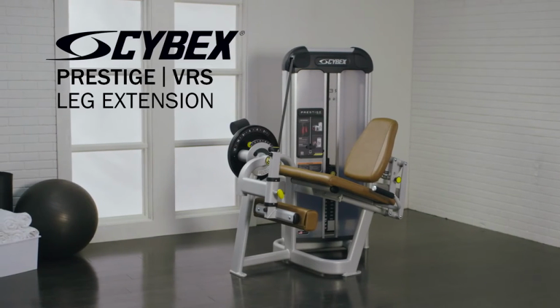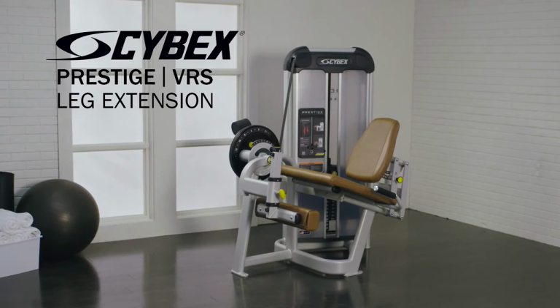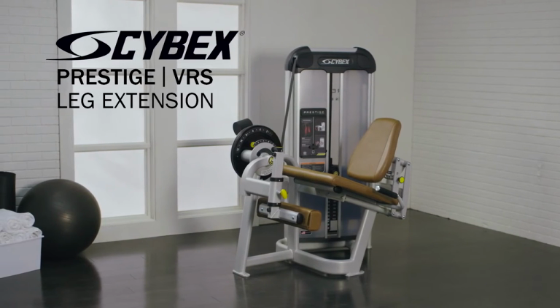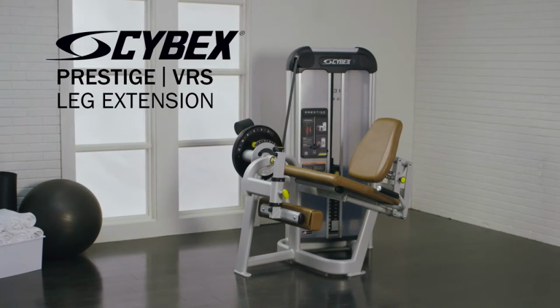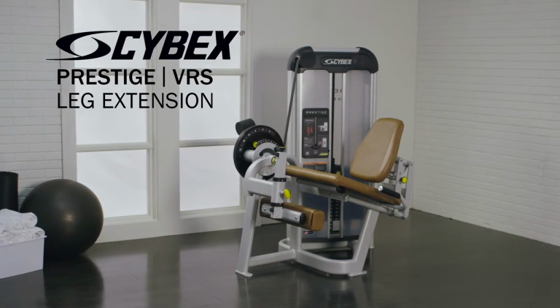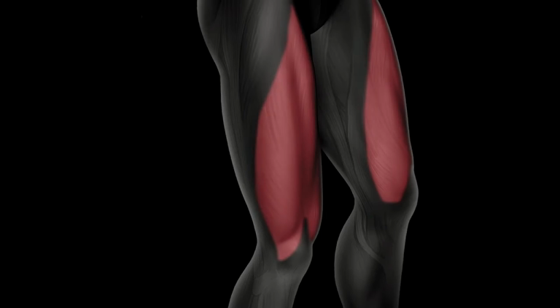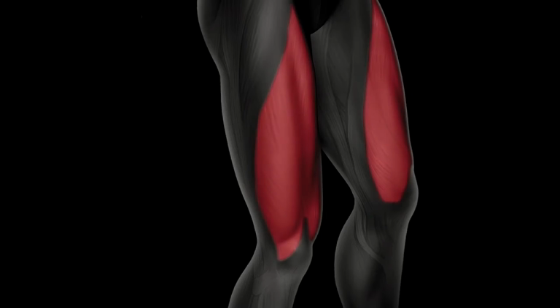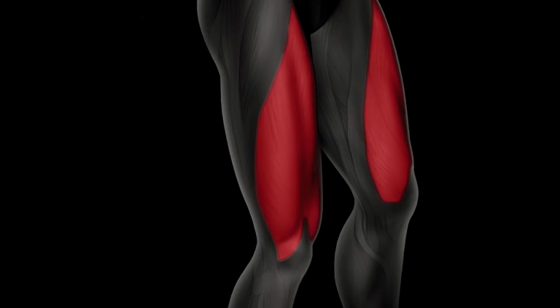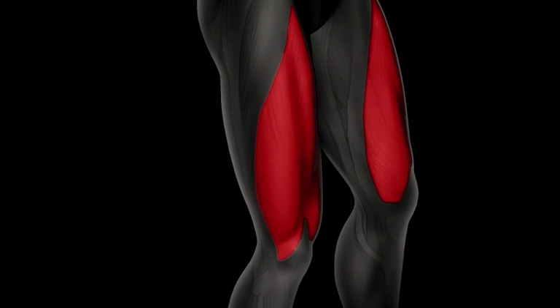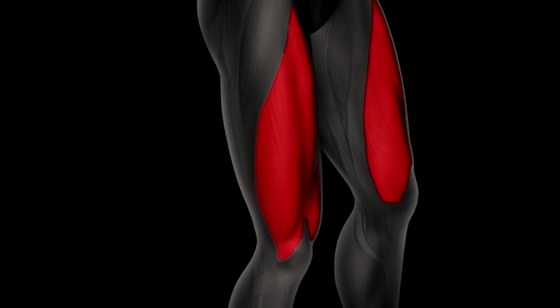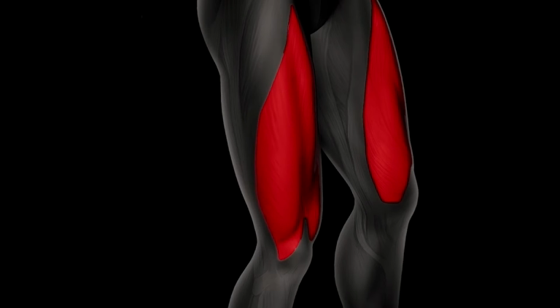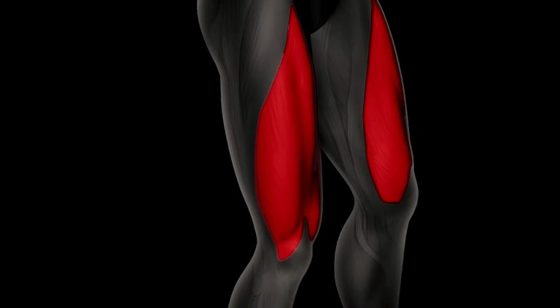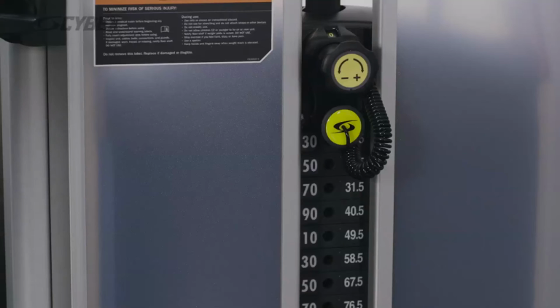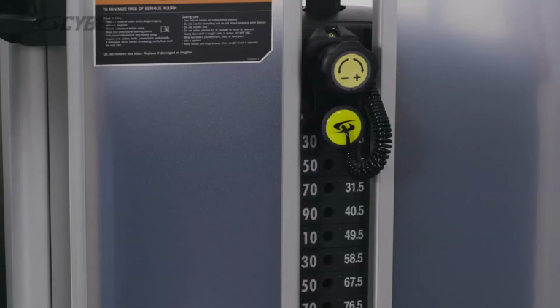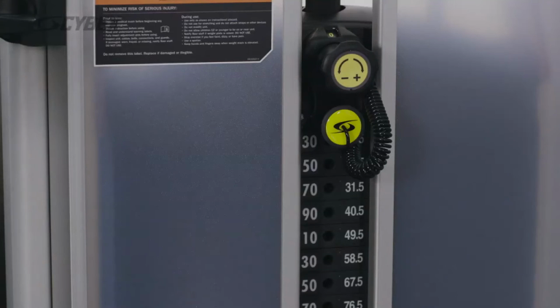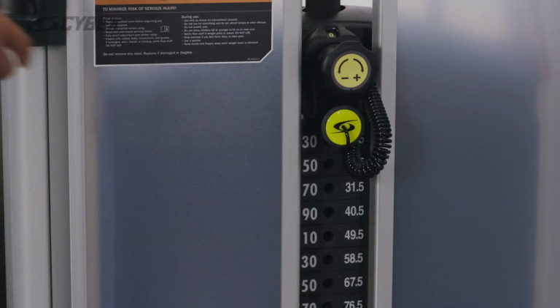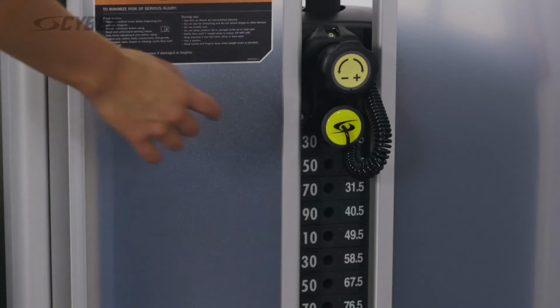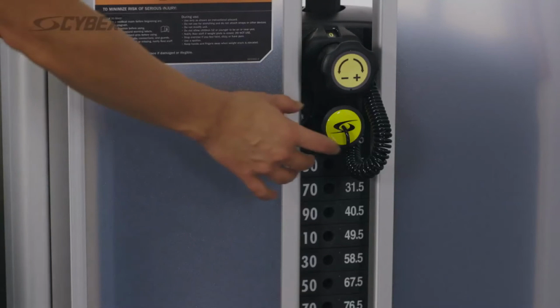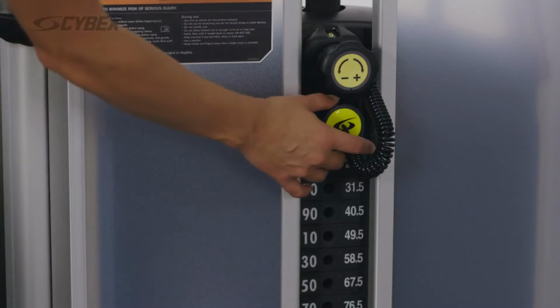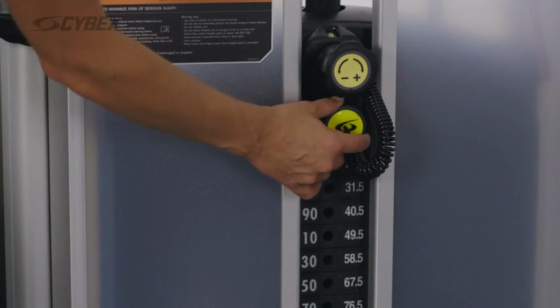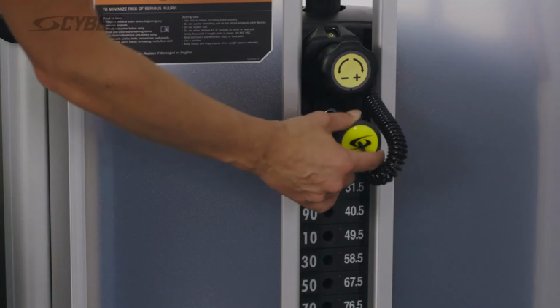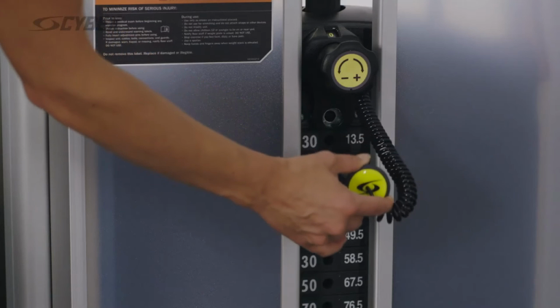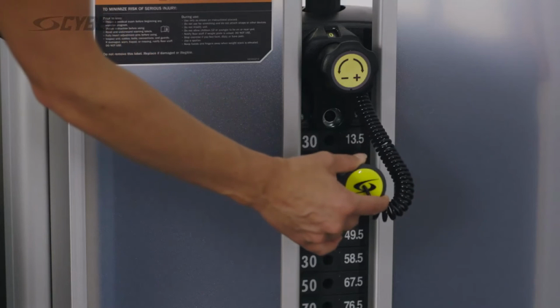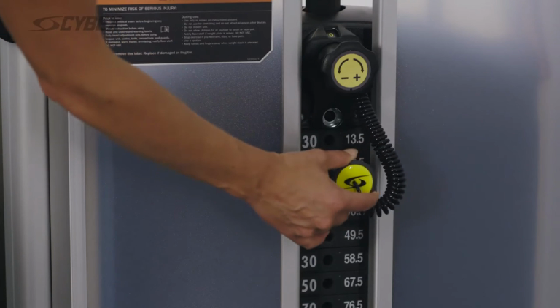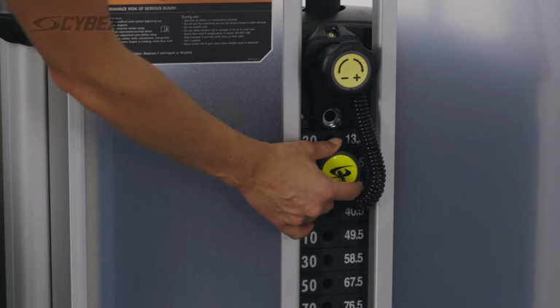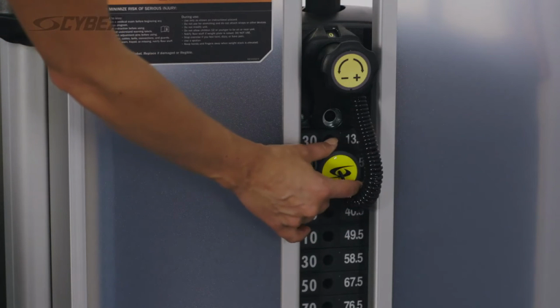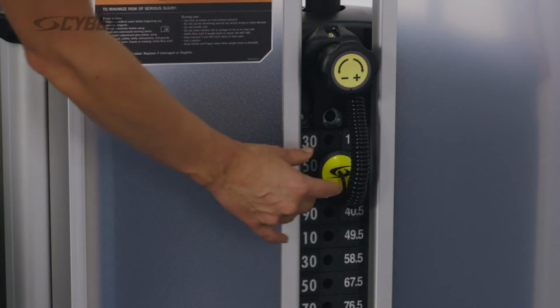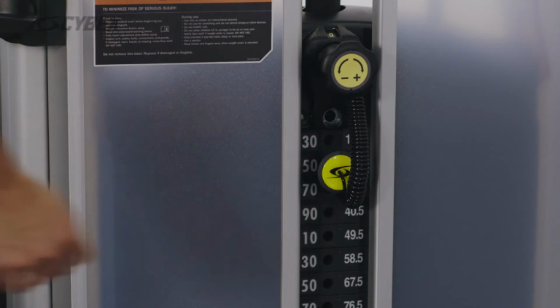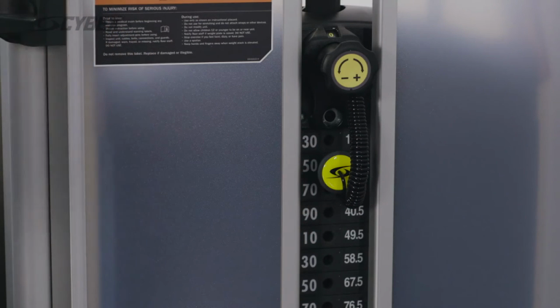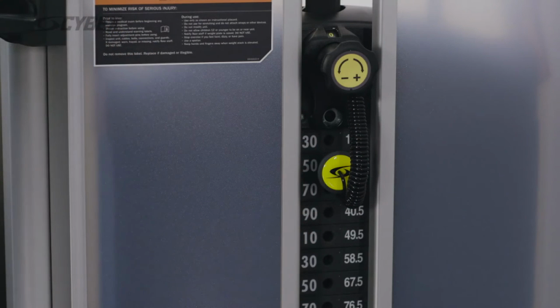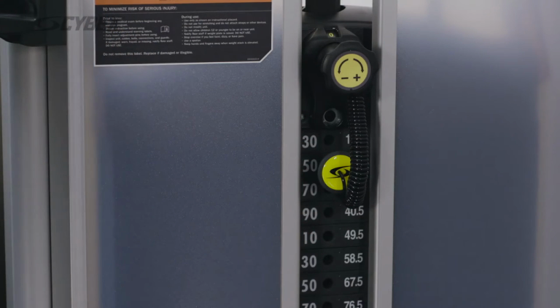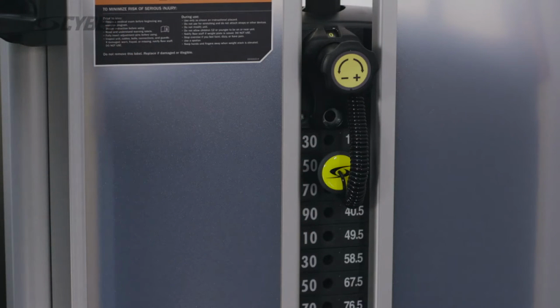The Prestige Strength Leg Extension targets the muscles of the front of the thighs. Select the desired weight by adjusting the yellow pin. On all Cybex machines, the adjustments are easy to reach, easy to see, and highlighted in yellow.